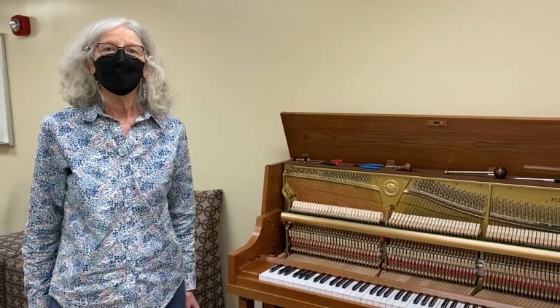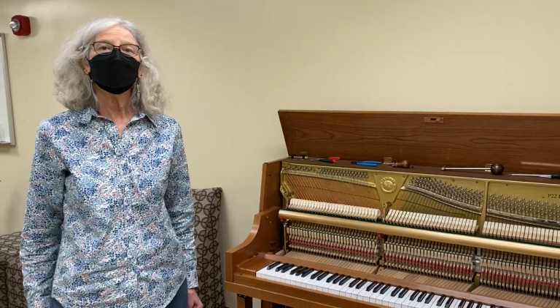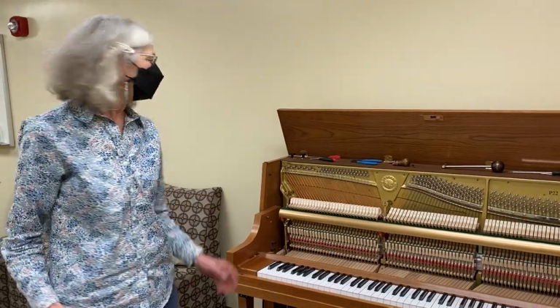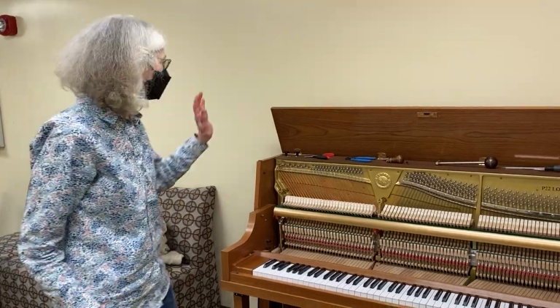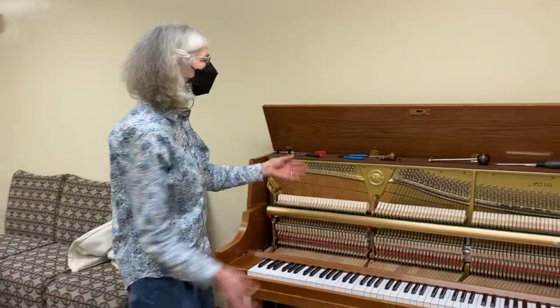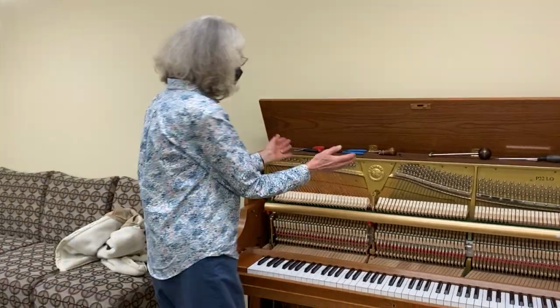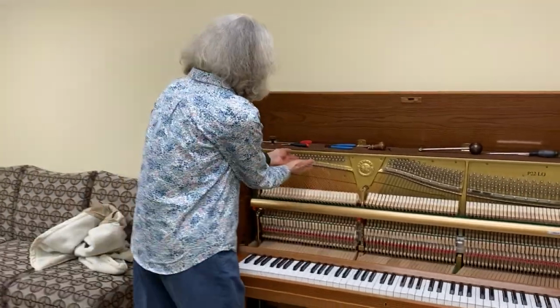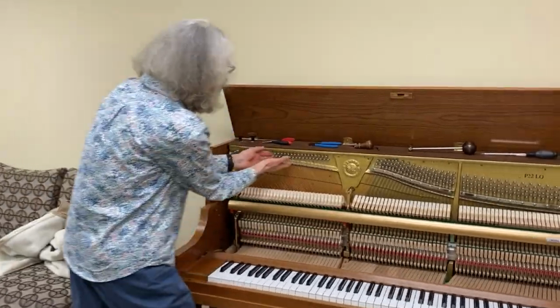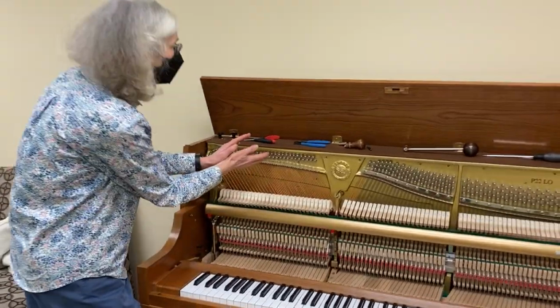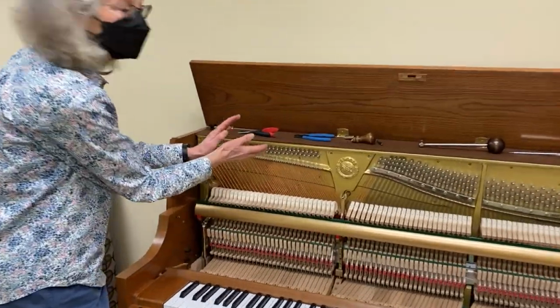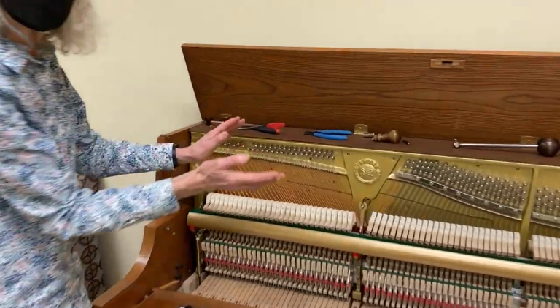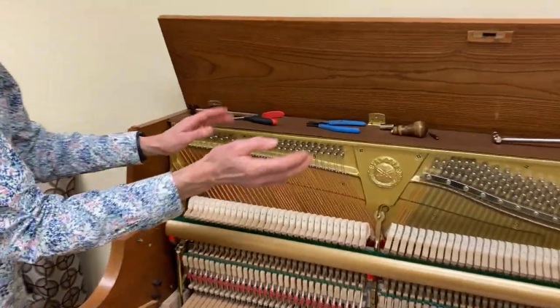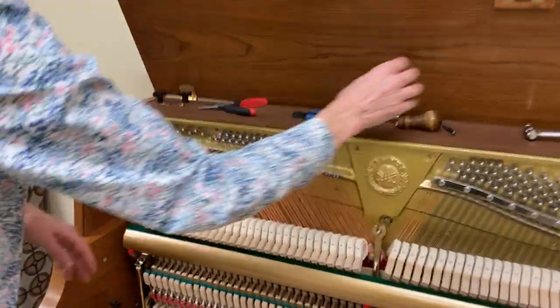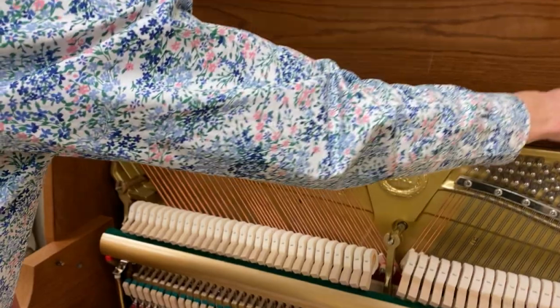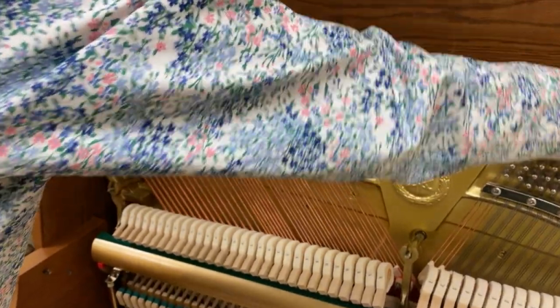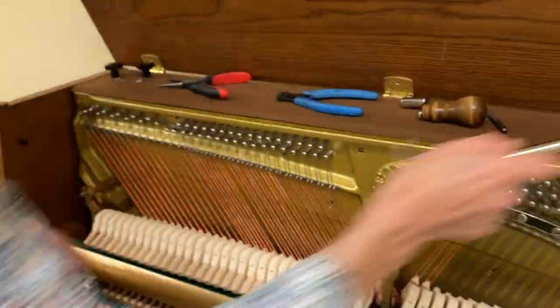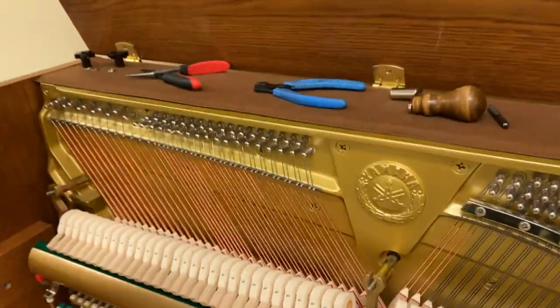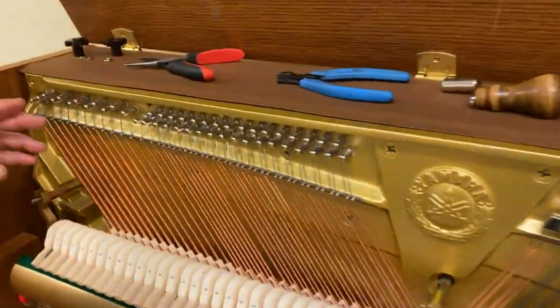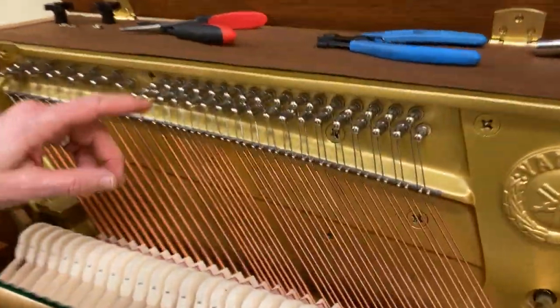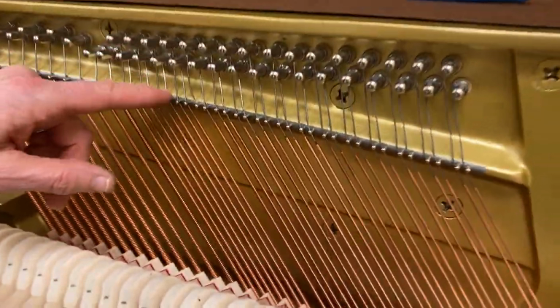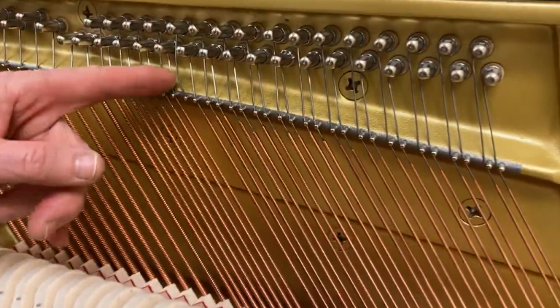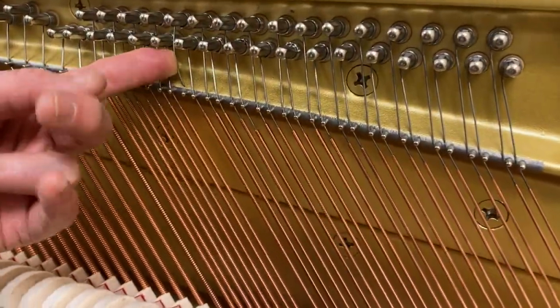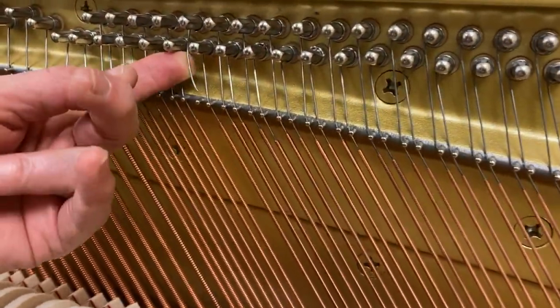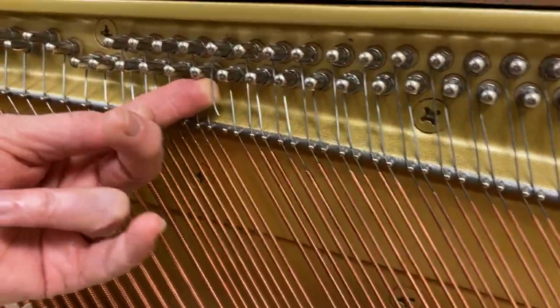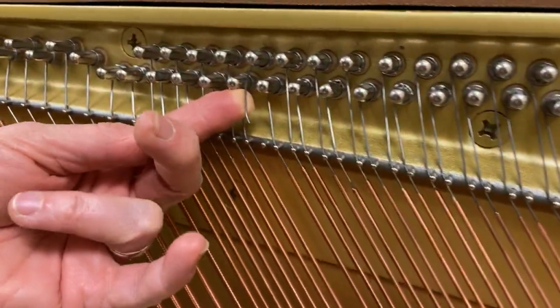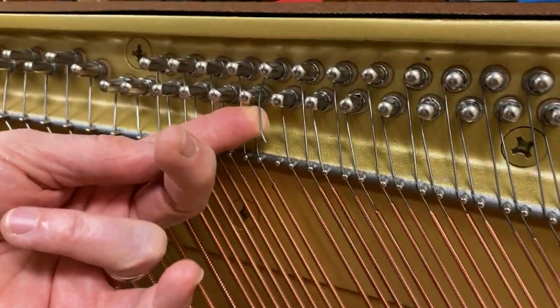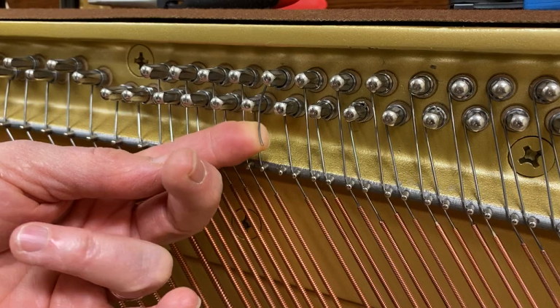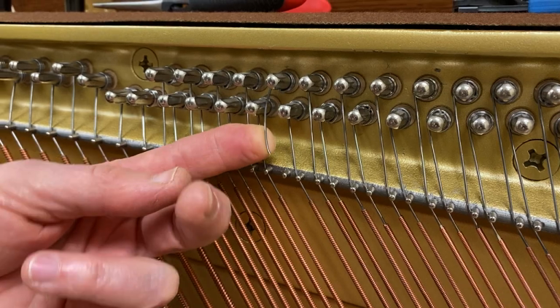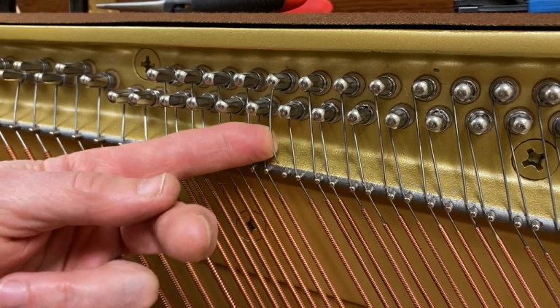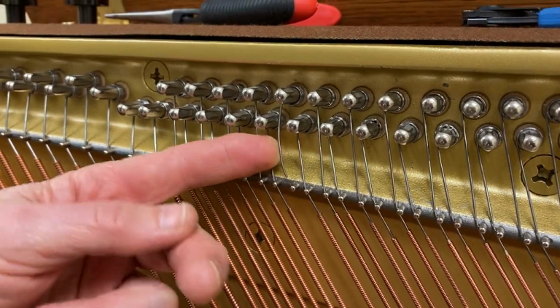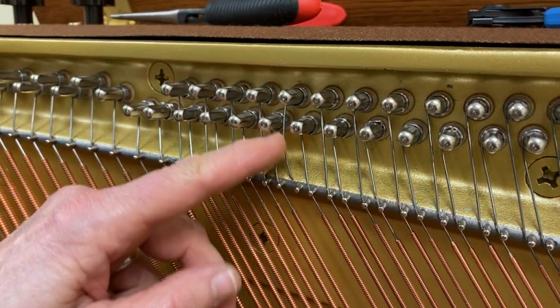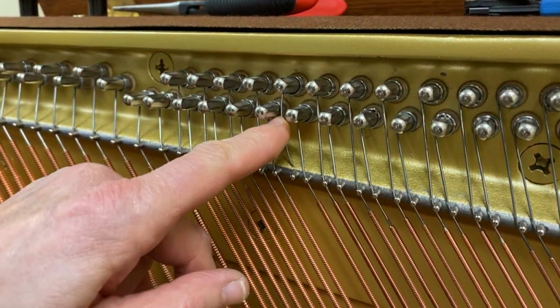I'm at a P-22 and there's a broken base string, so we're going to go through the process of replacing the base string. The first thing I have to do is take off the coil from the broken string.